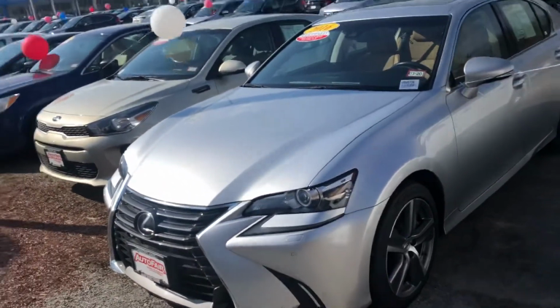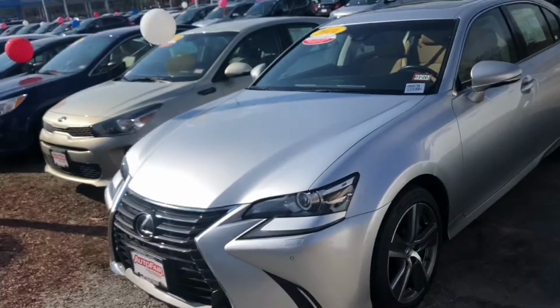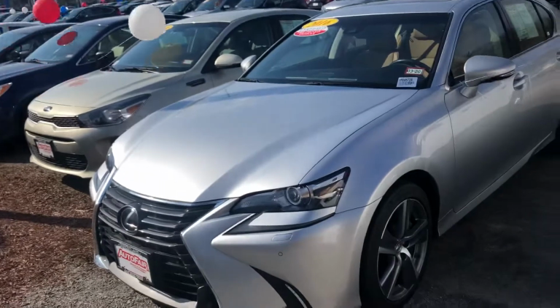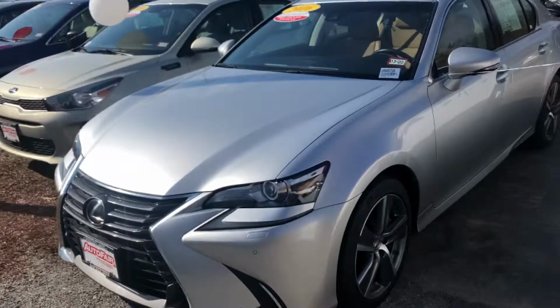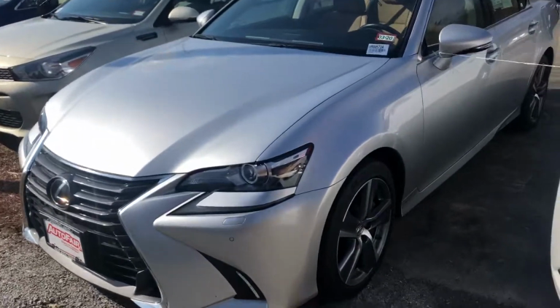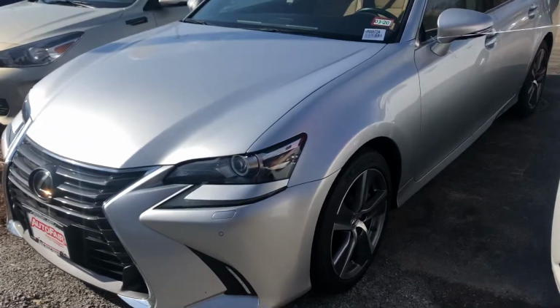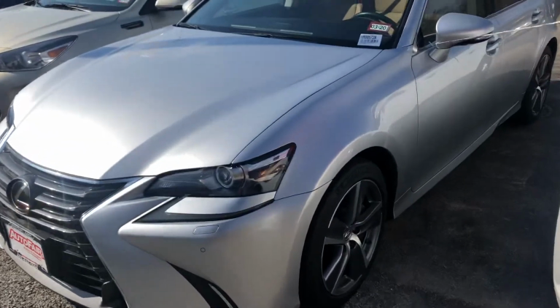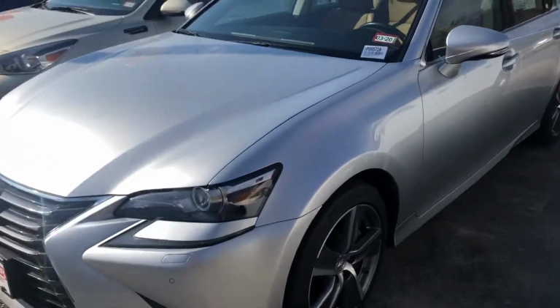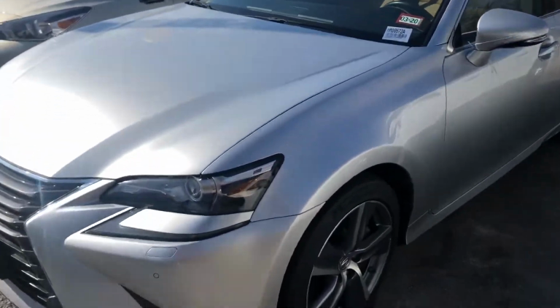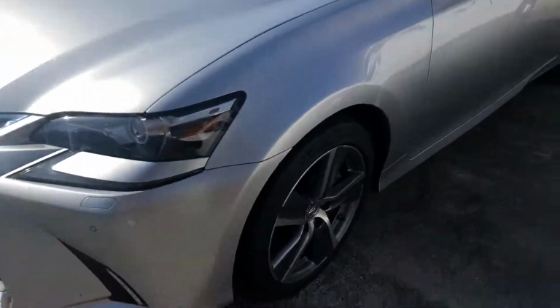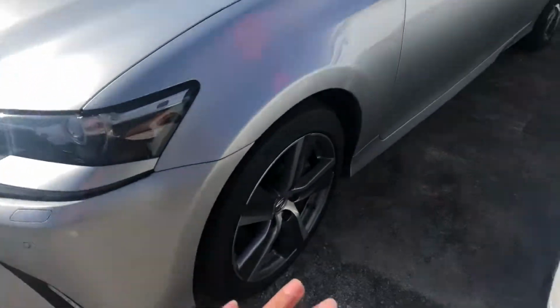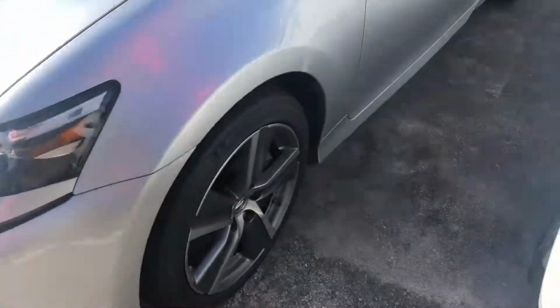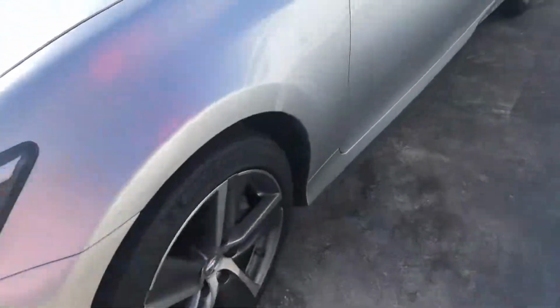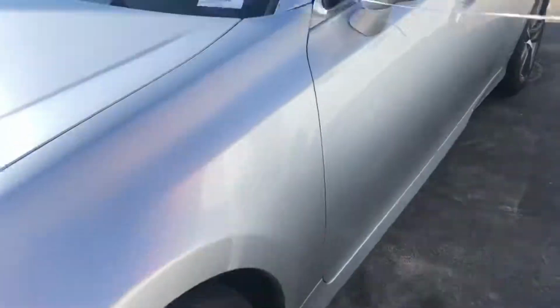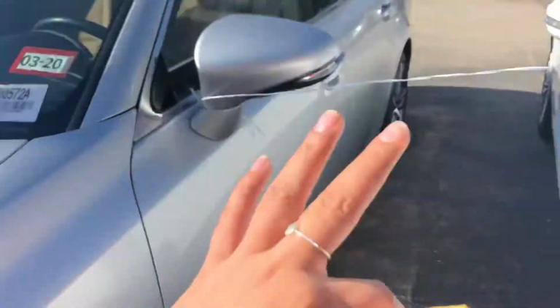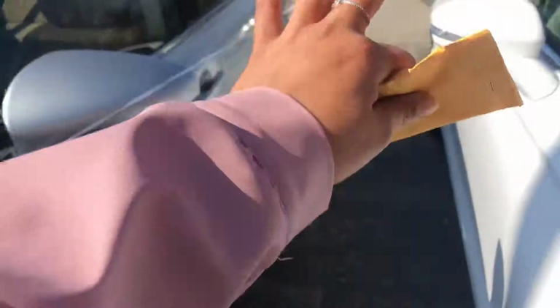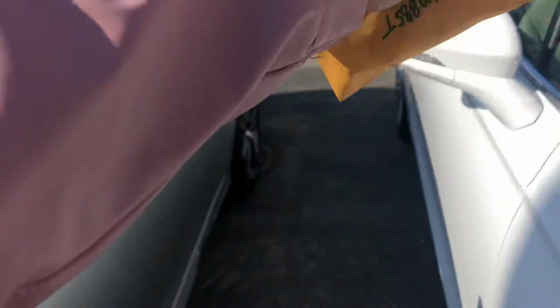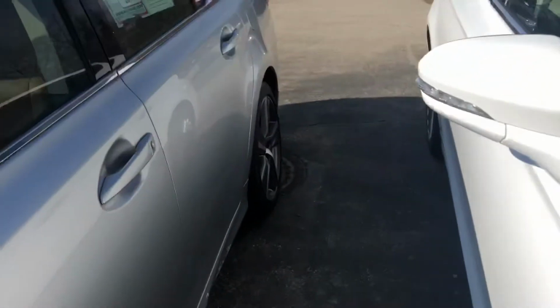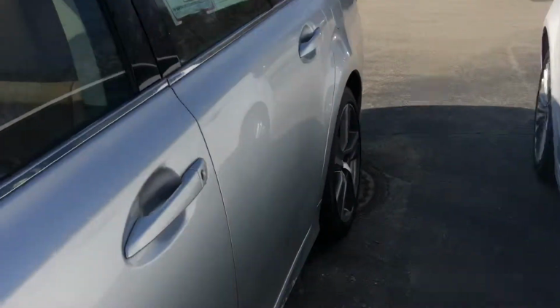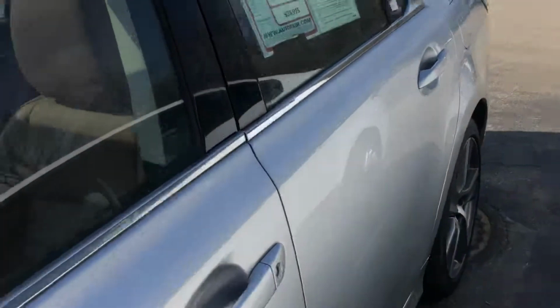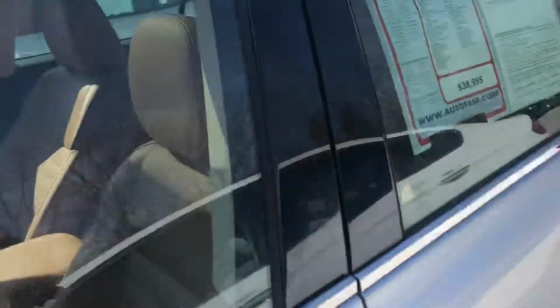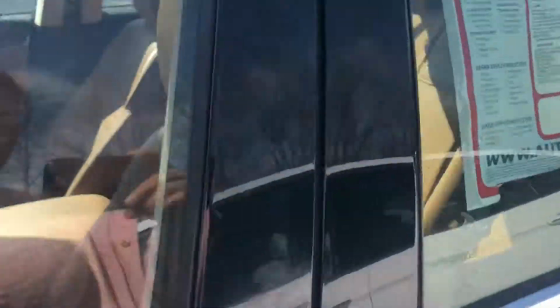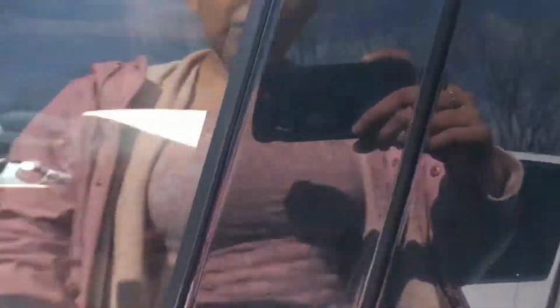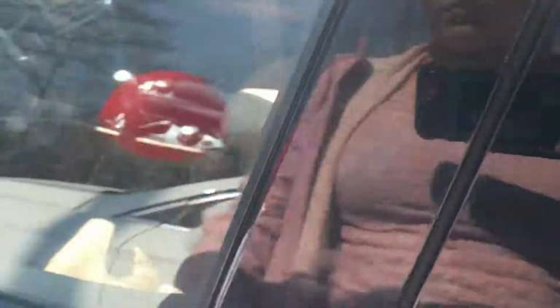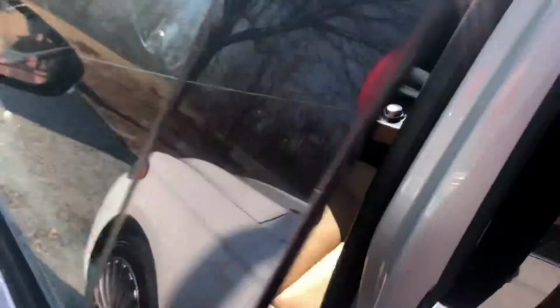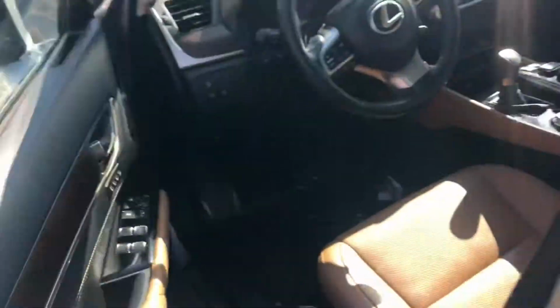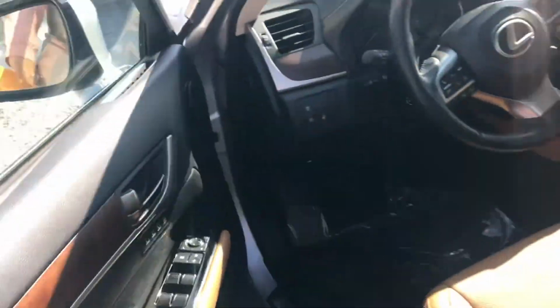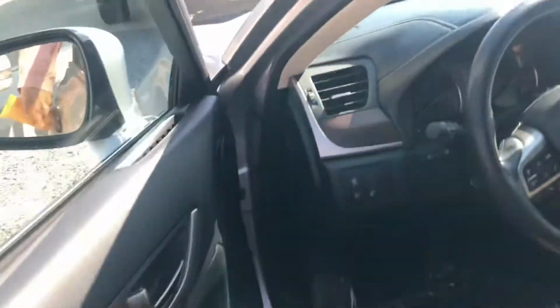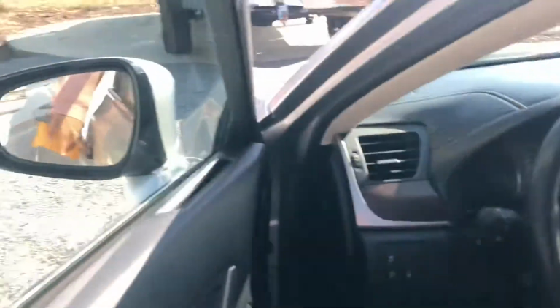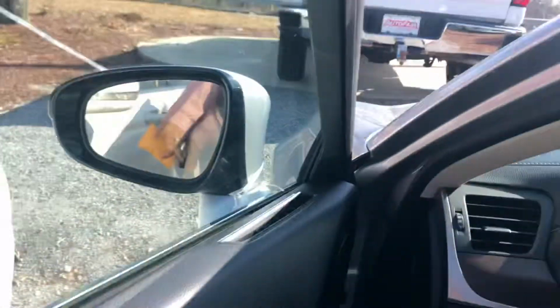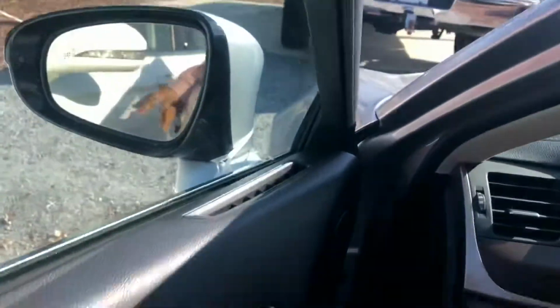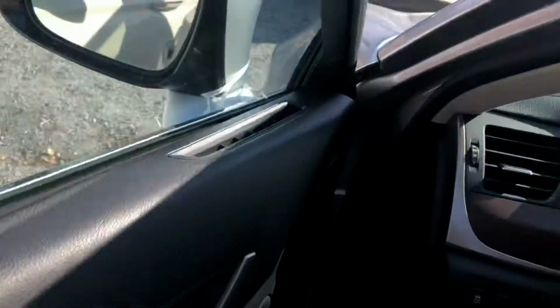It does have sensing all over the car. You do have alloy wheels that come with this. It also has keyless access so you can just get in the car, and it does have push start too.